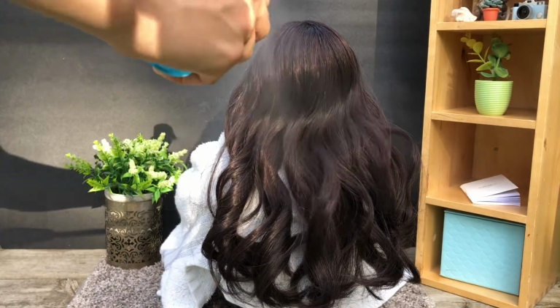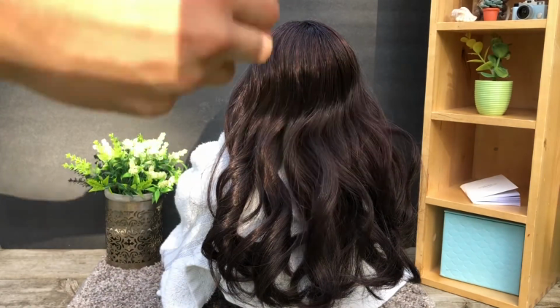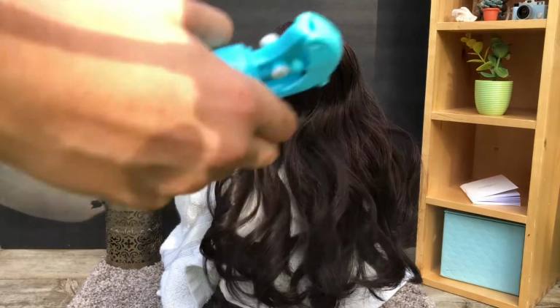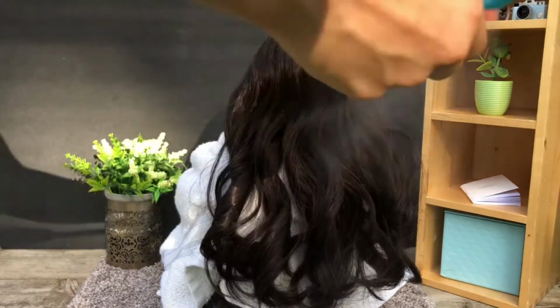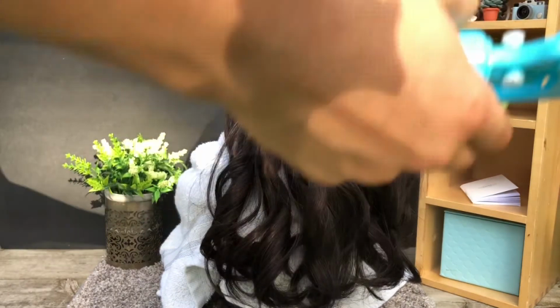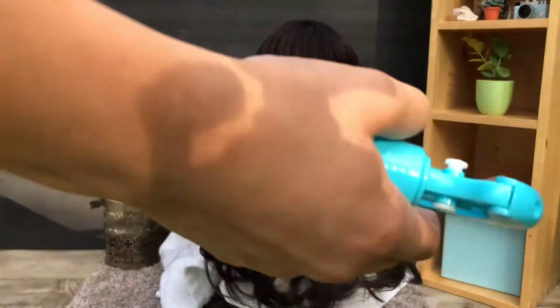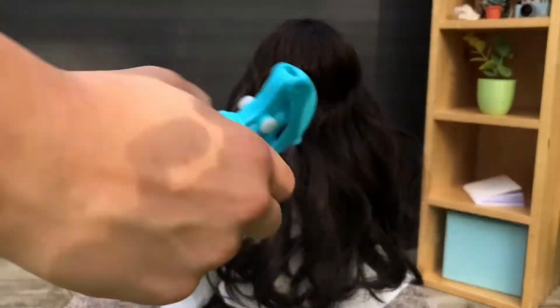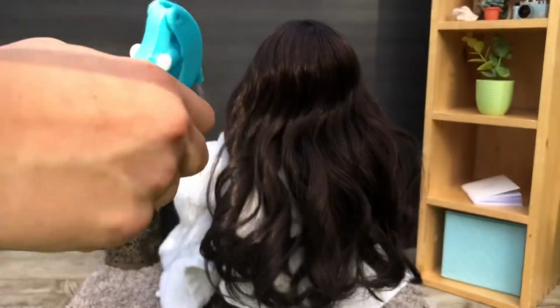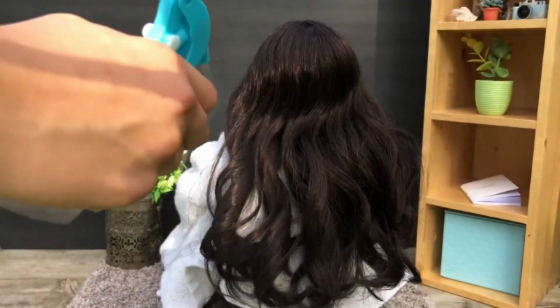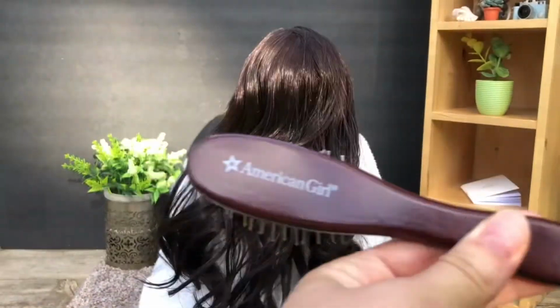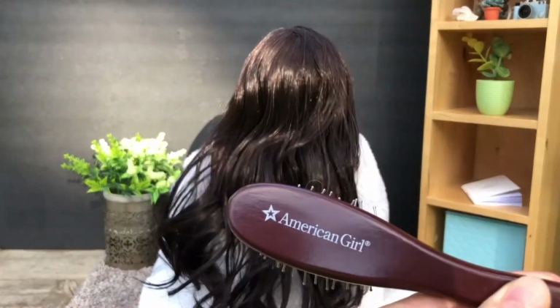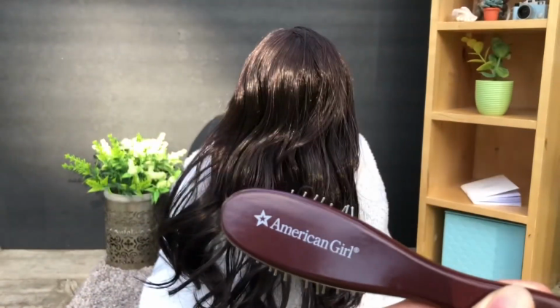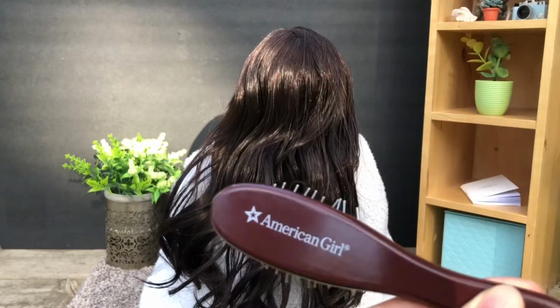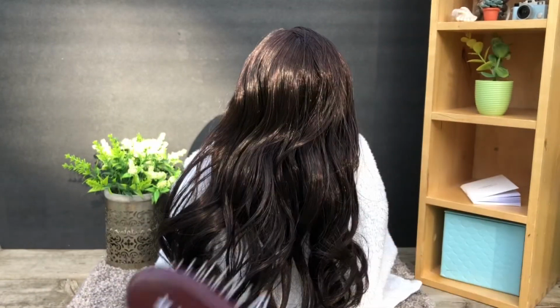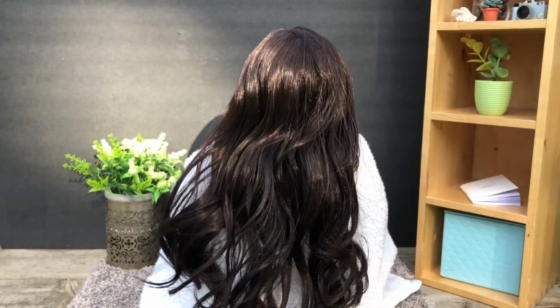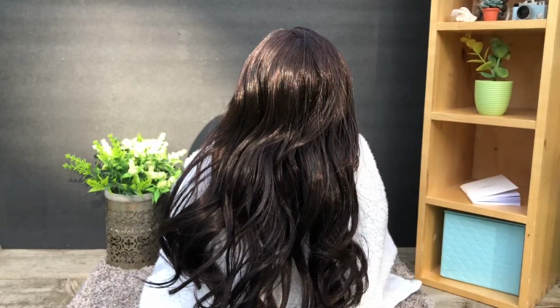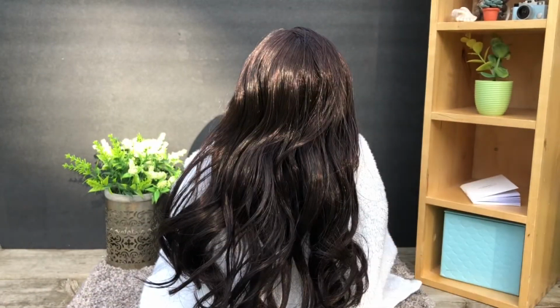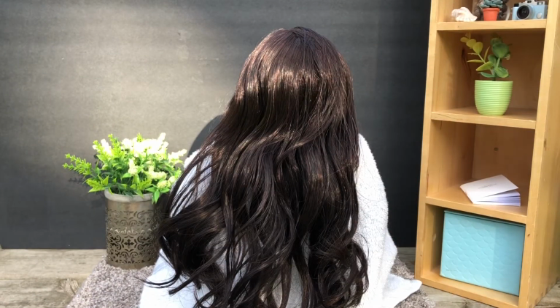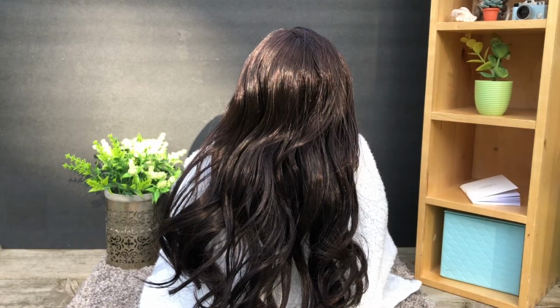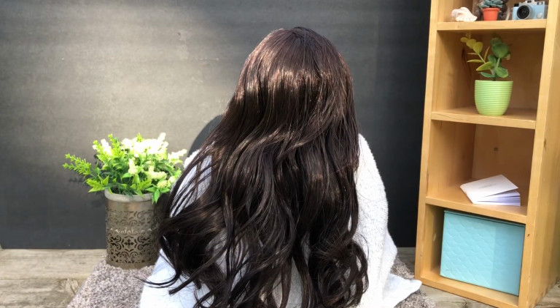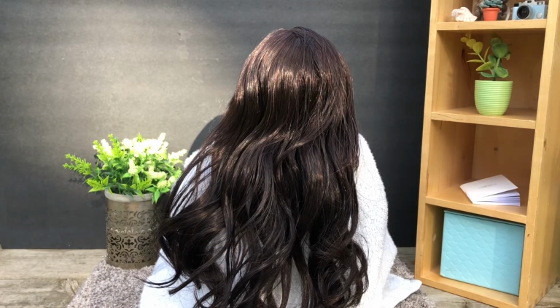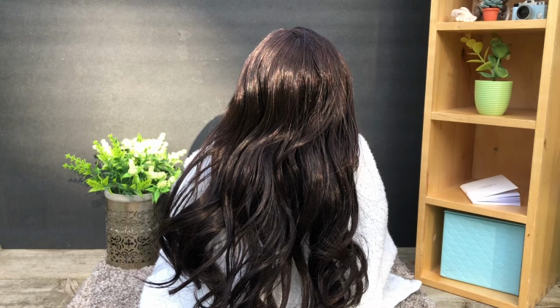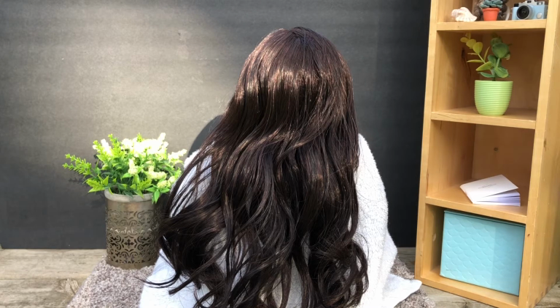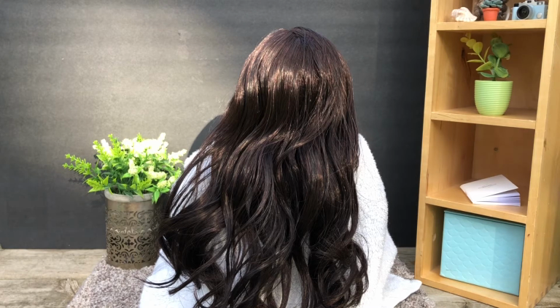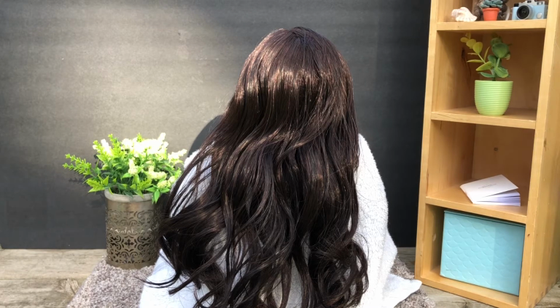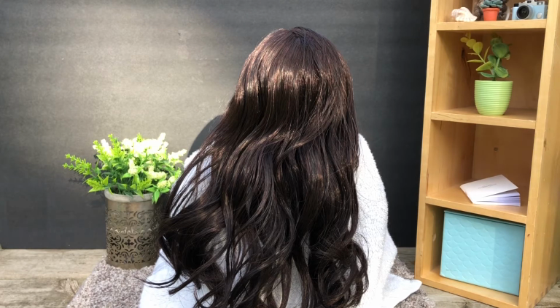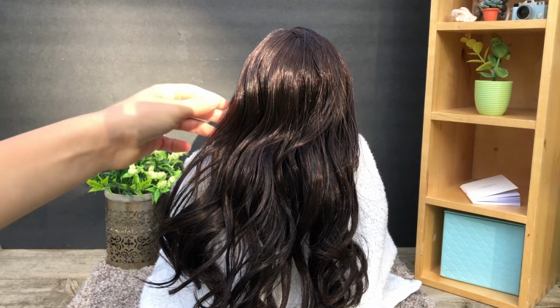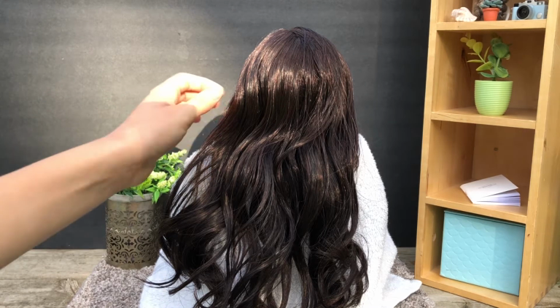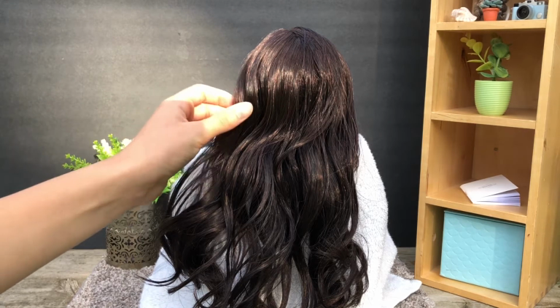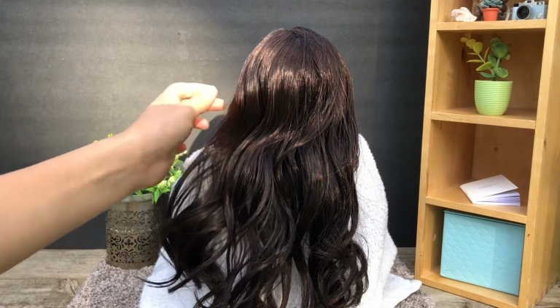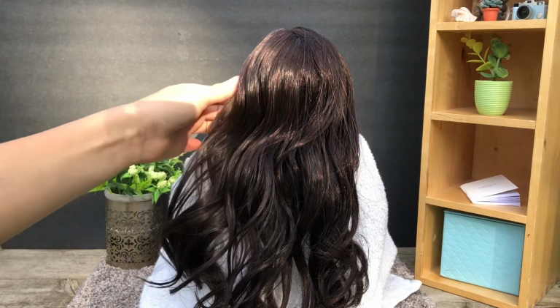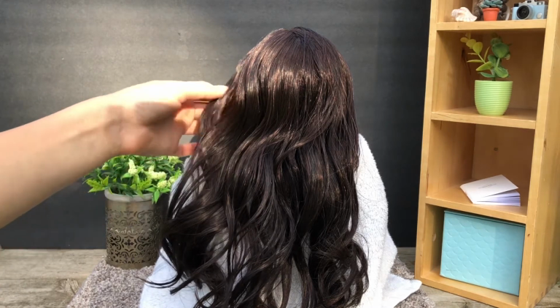Now you're going to spray your doll's hair with water and gently brush it out, starting with a small section.